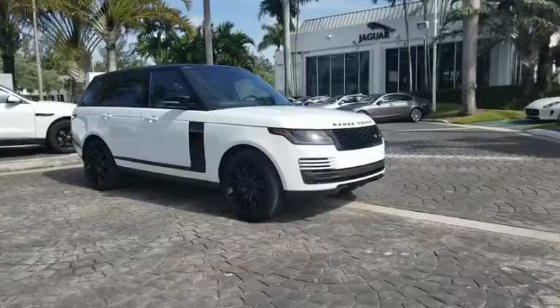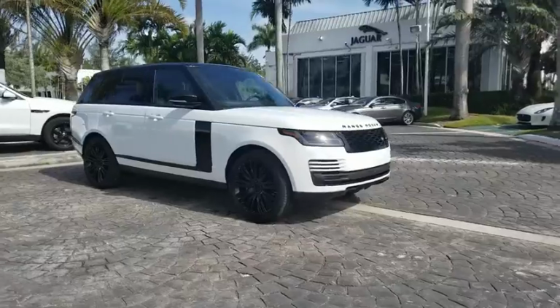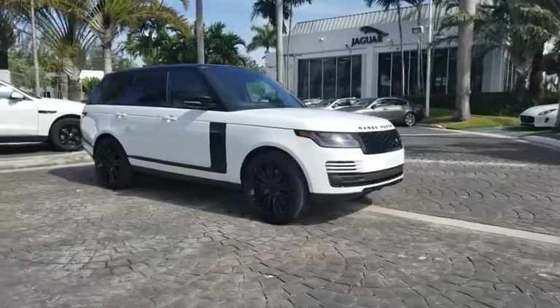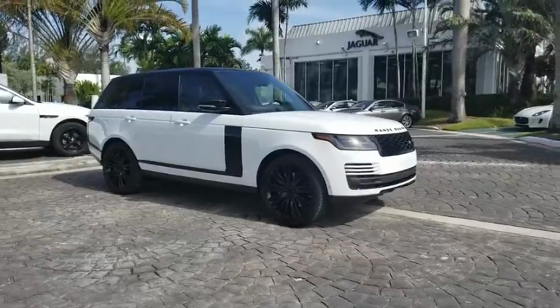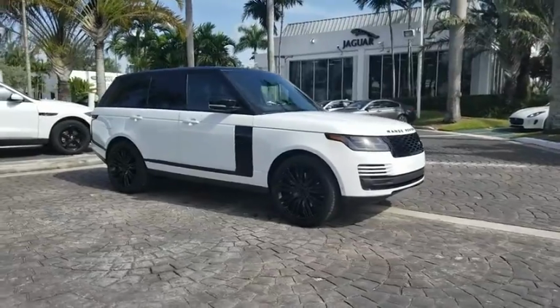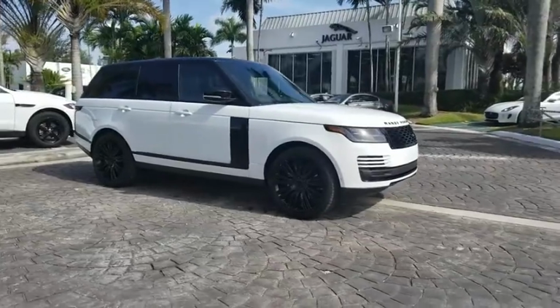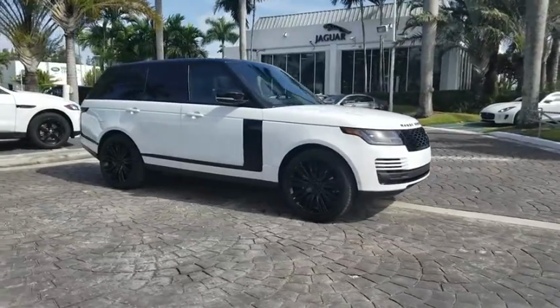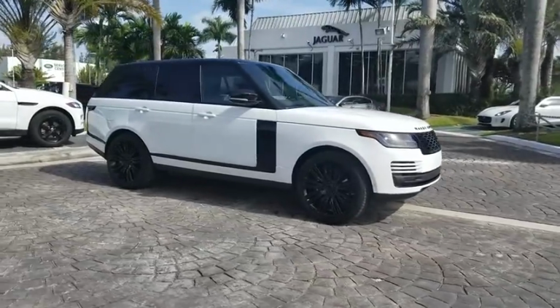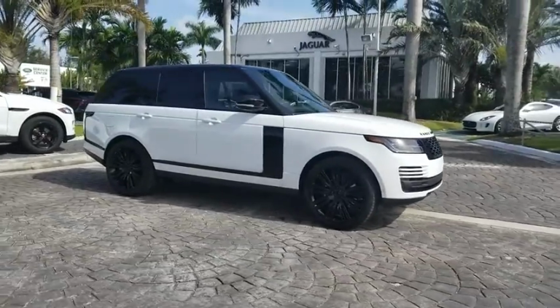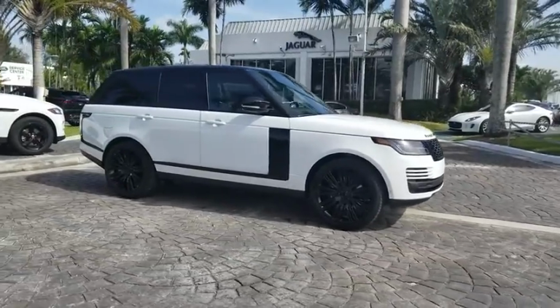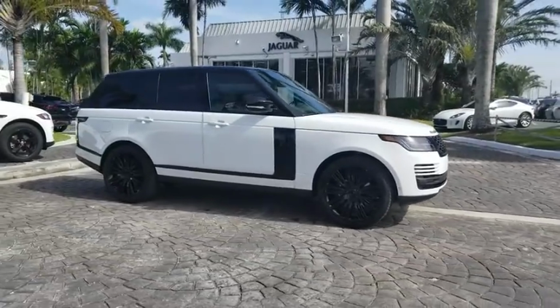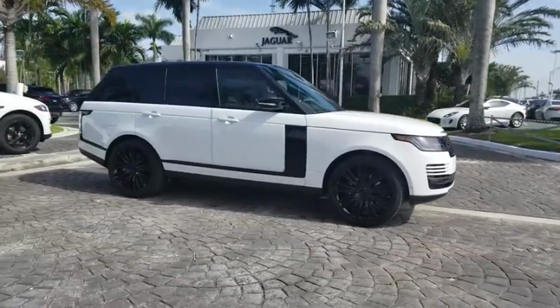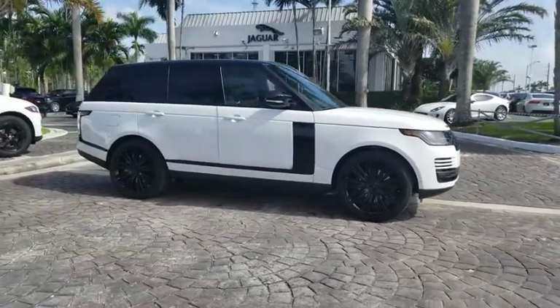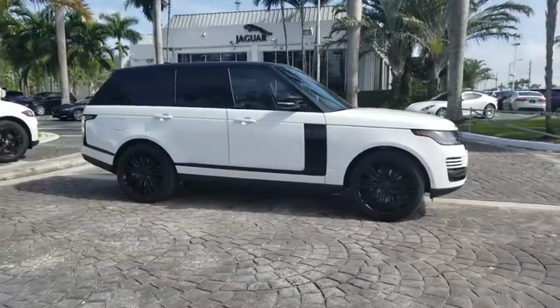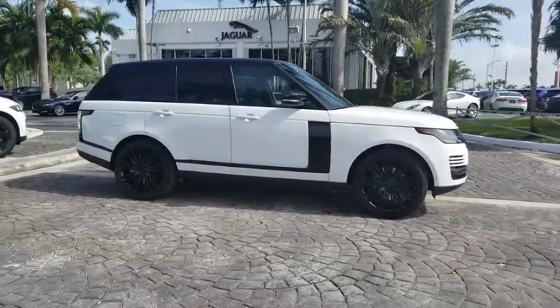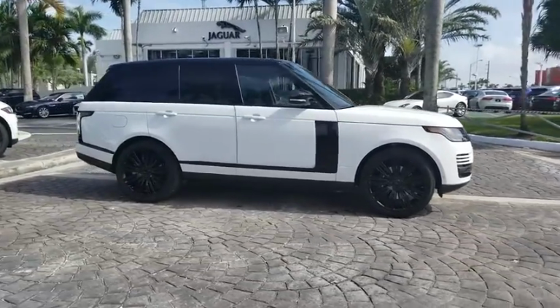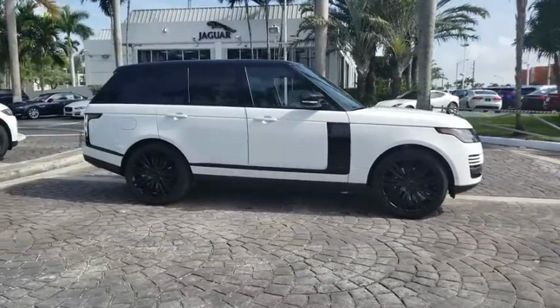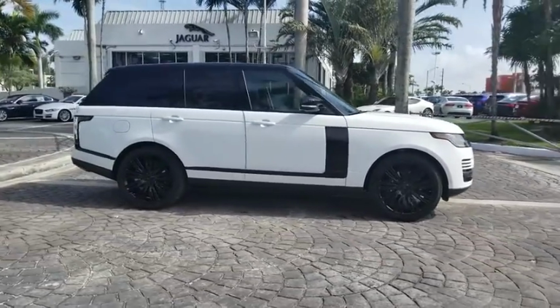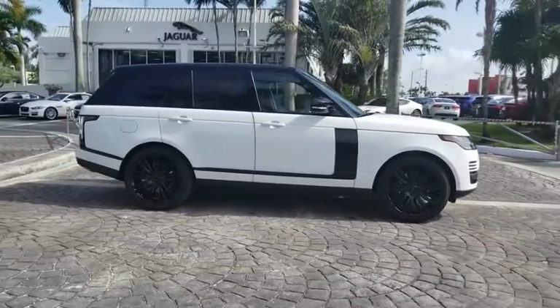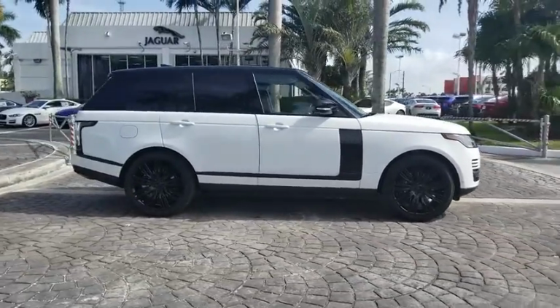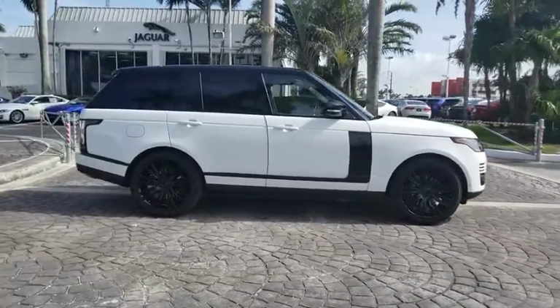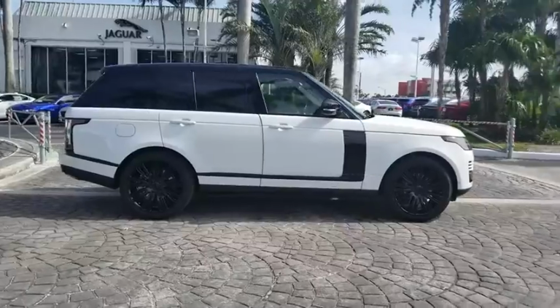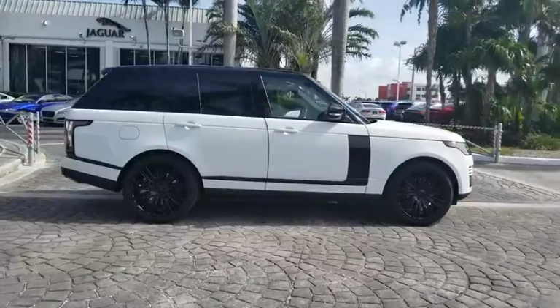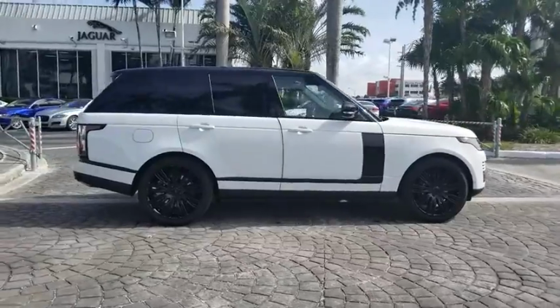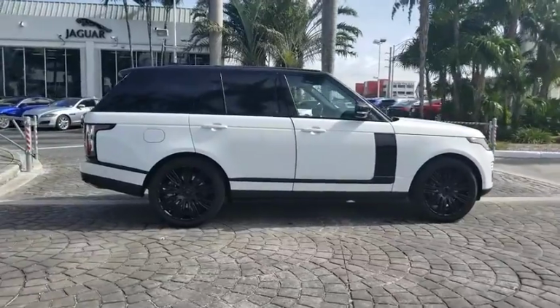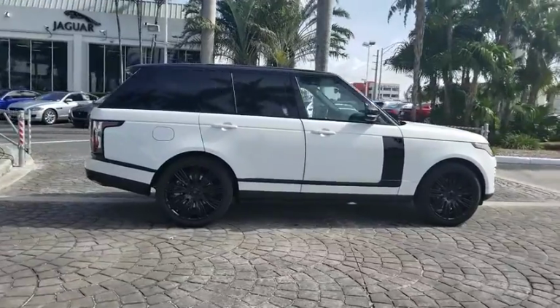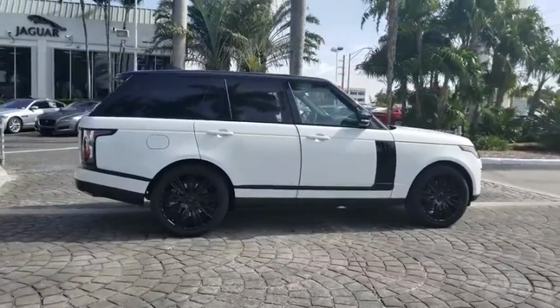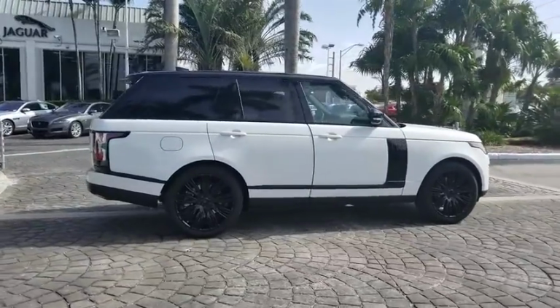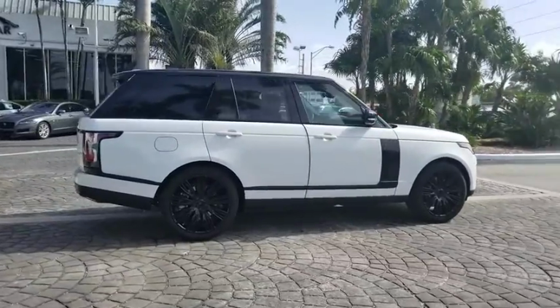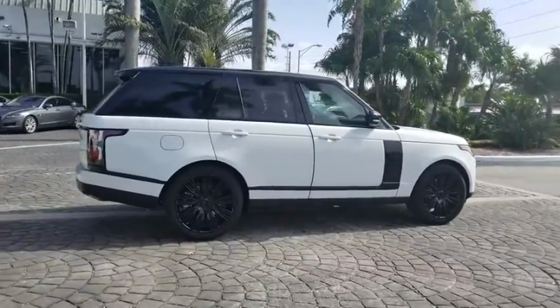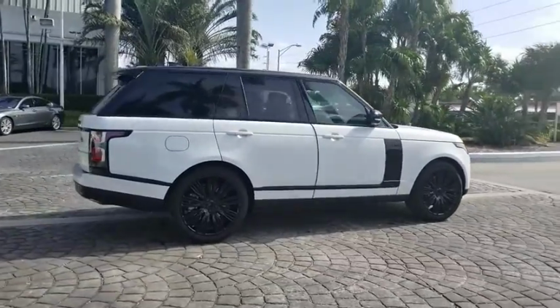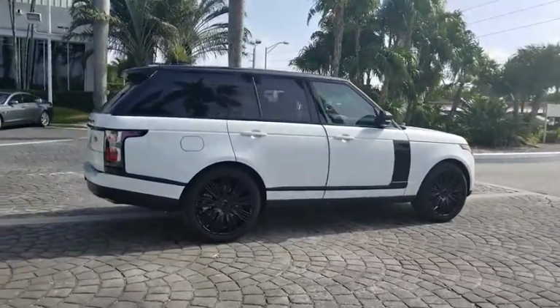2018 Land Rover Range Rover. The luxury that's more than a luxury. It's quite apparent throughout our Range Rover heritage.